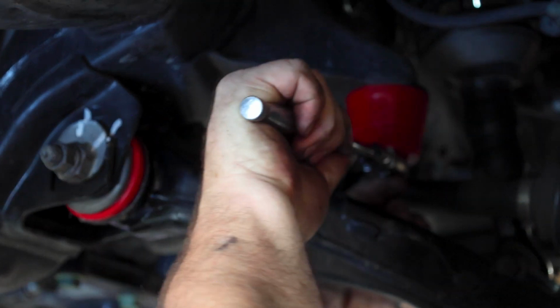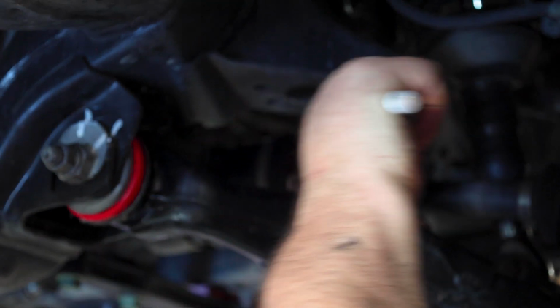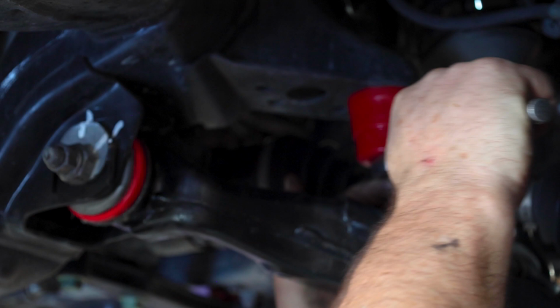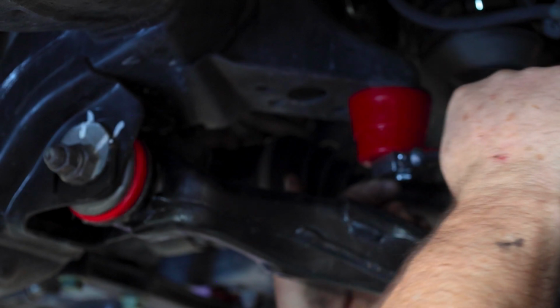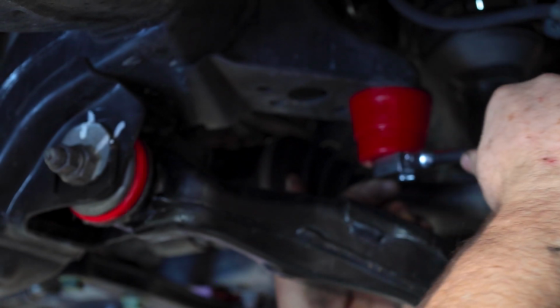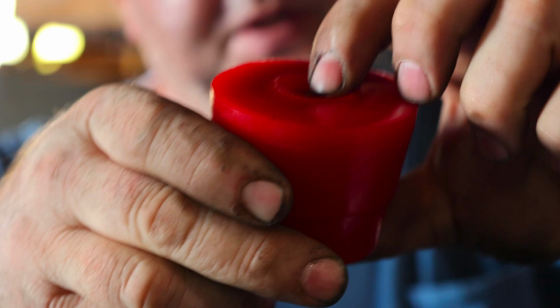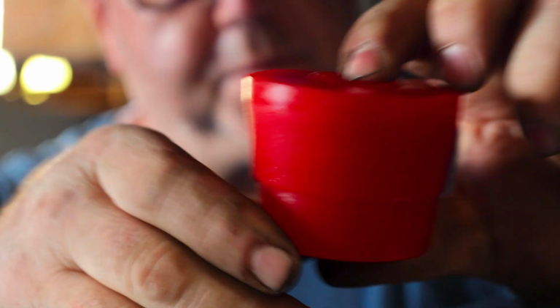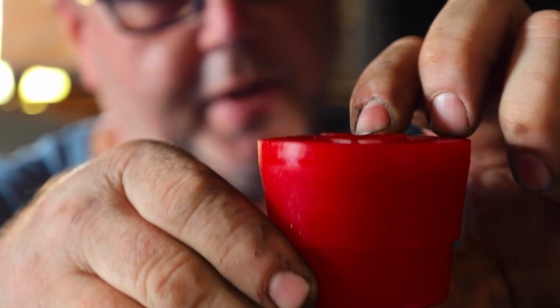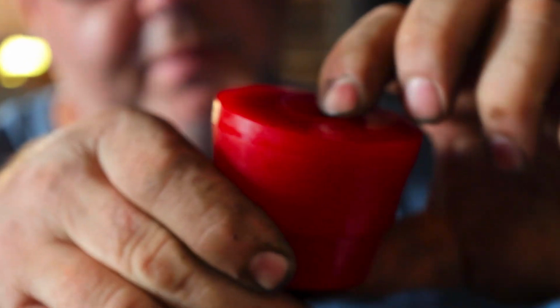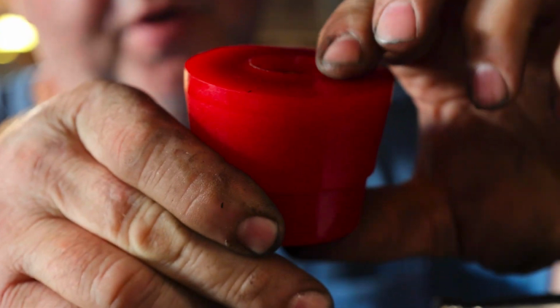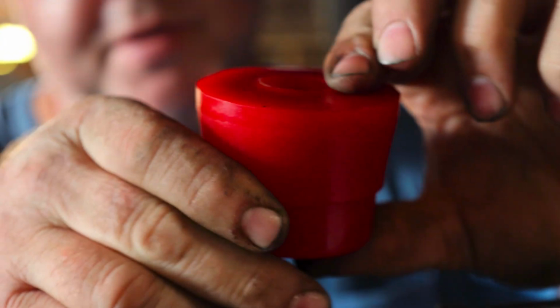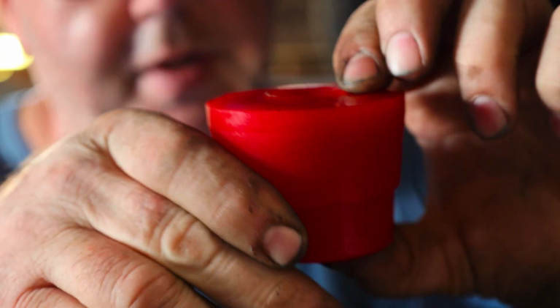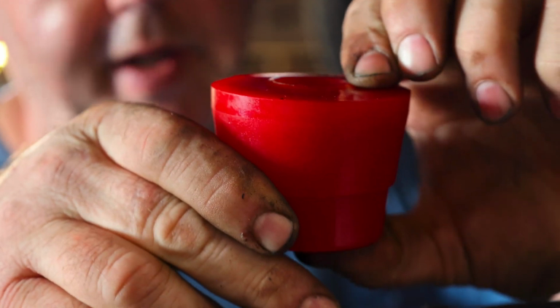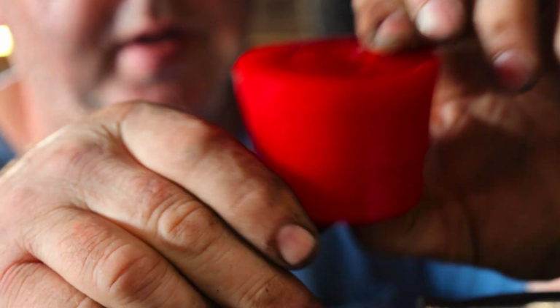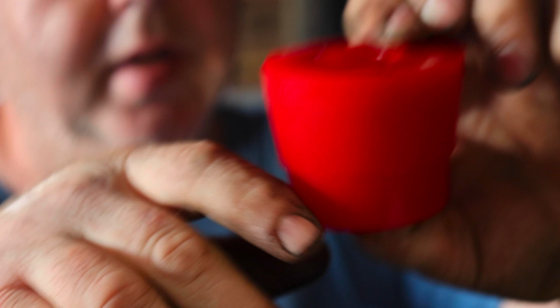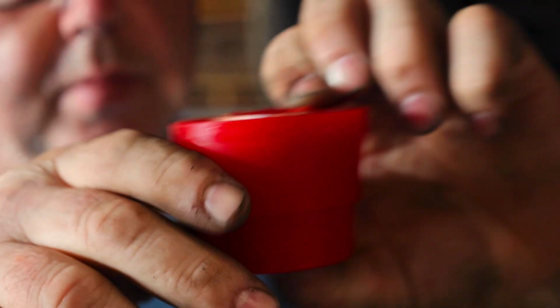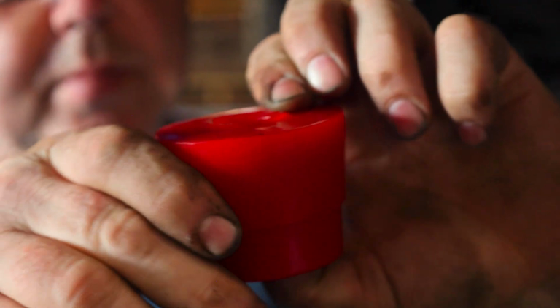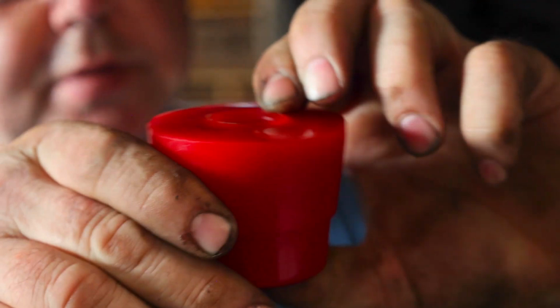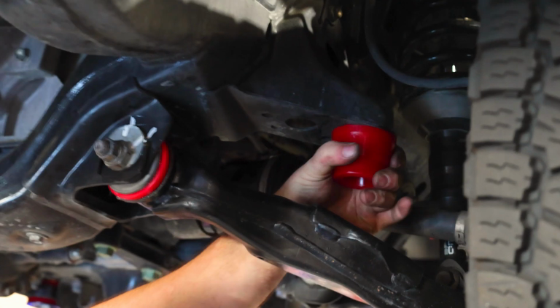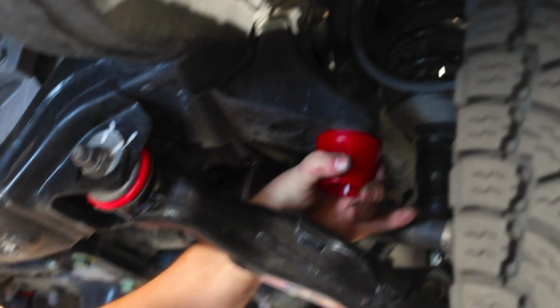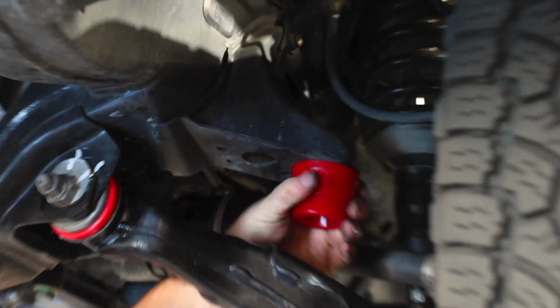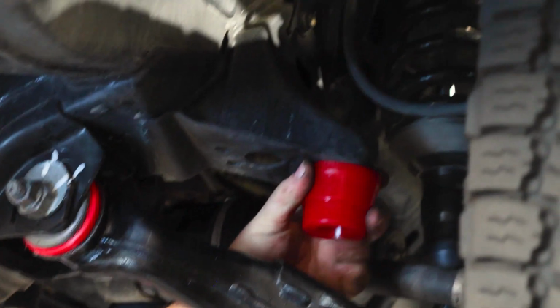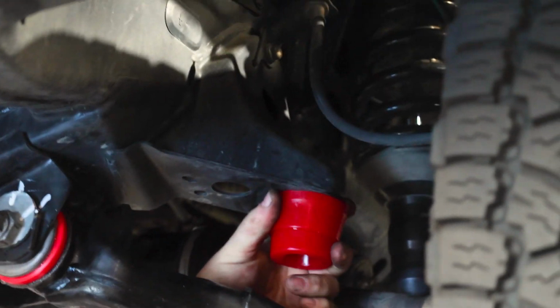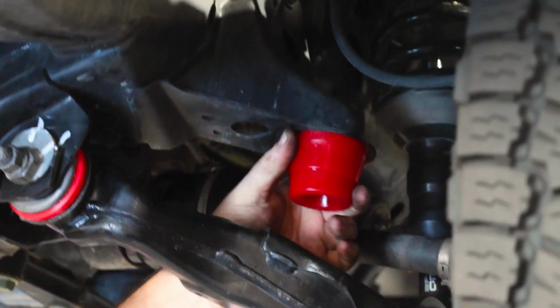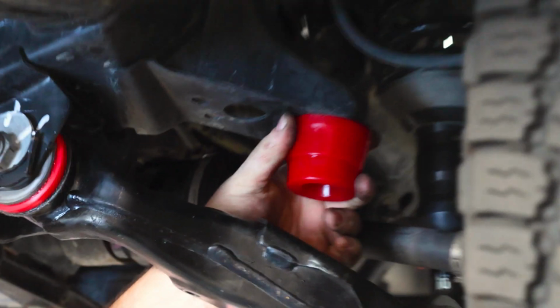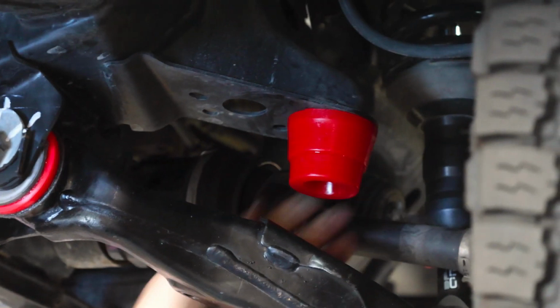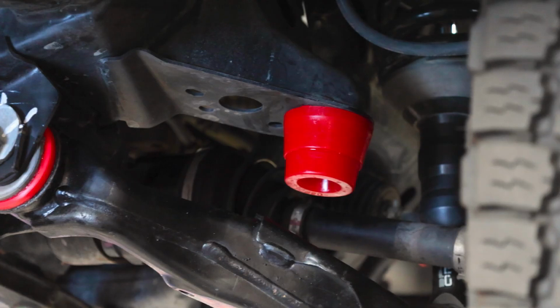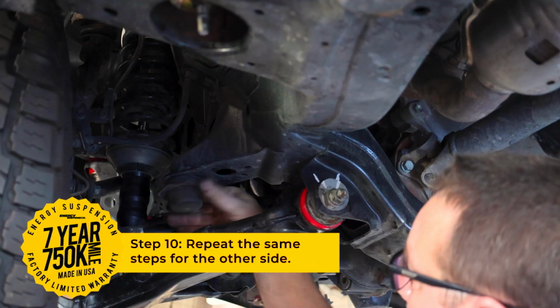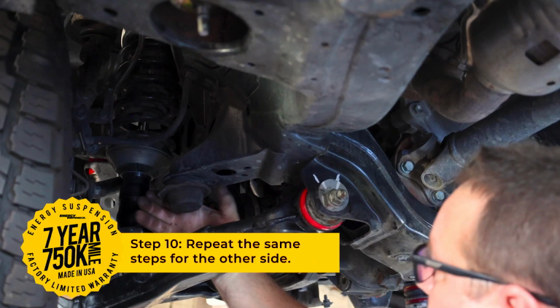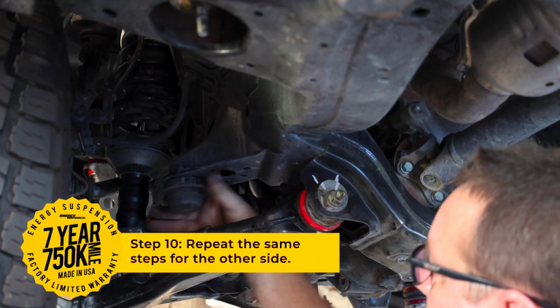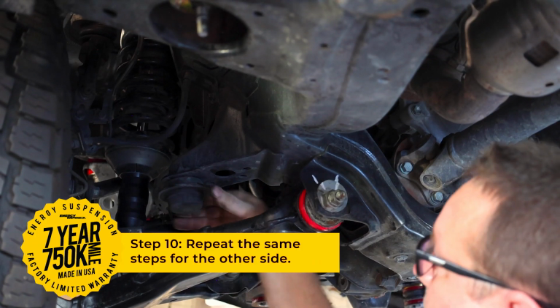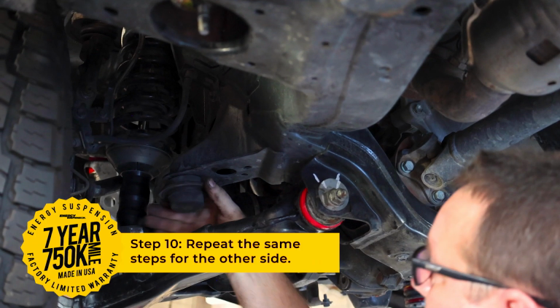Don't over tighten it, as it could lead to stripping the threads. You just want to get it good and snug, and the tension will keep the bolt tight. Repeat the same steps for the other side.